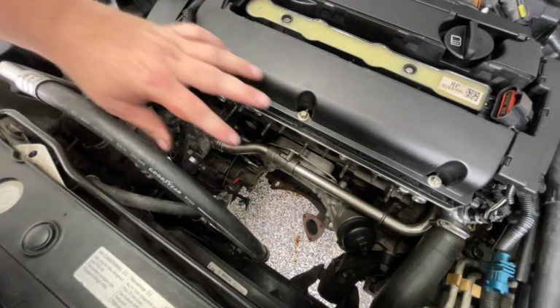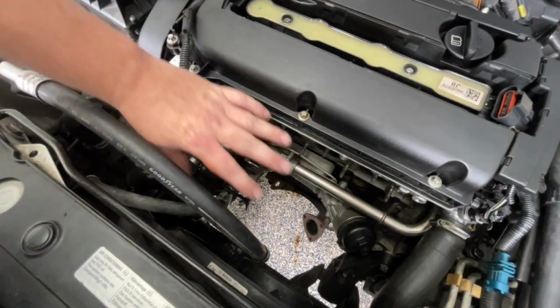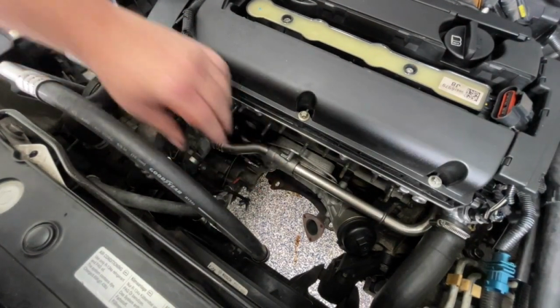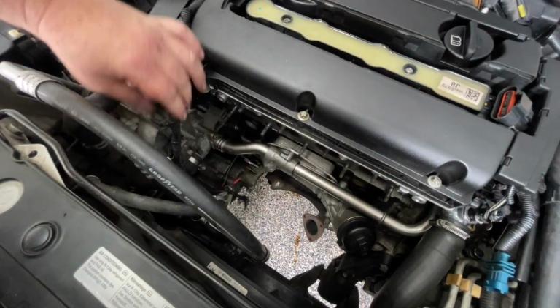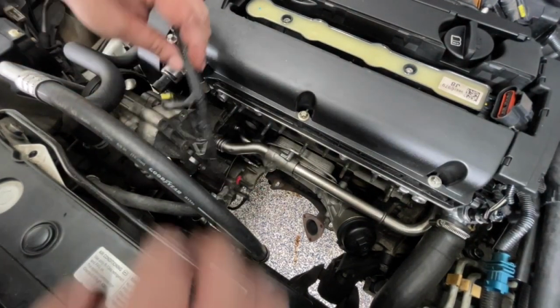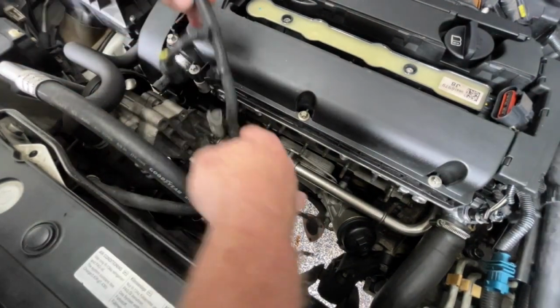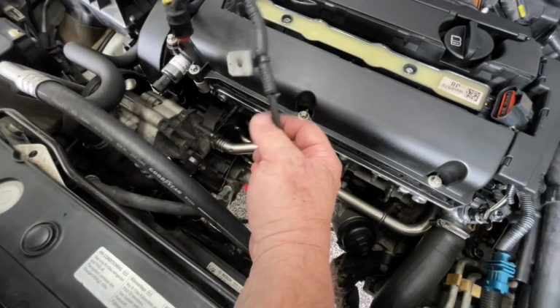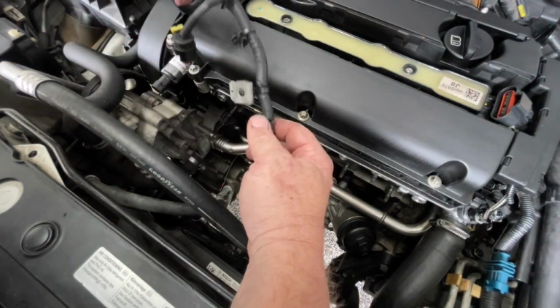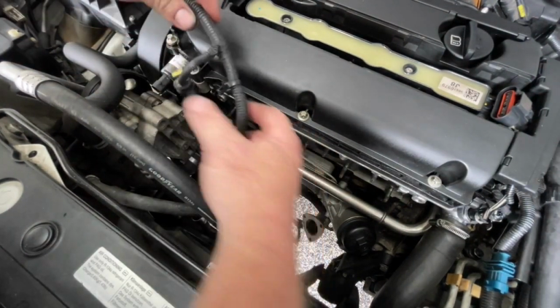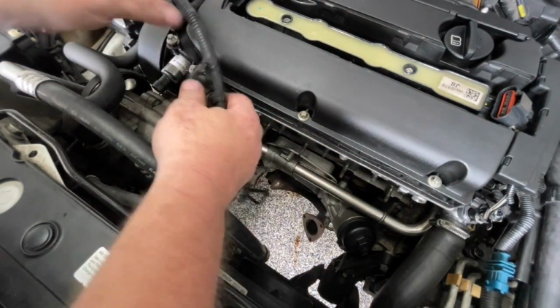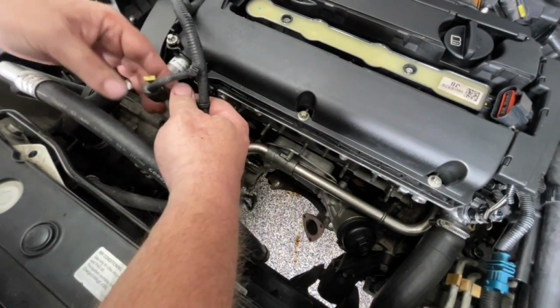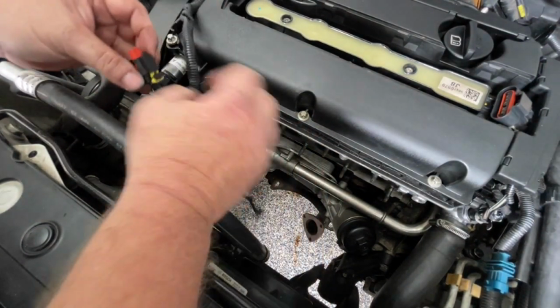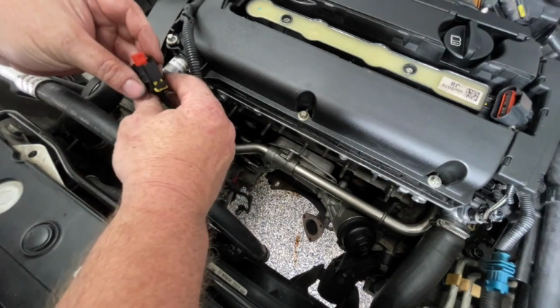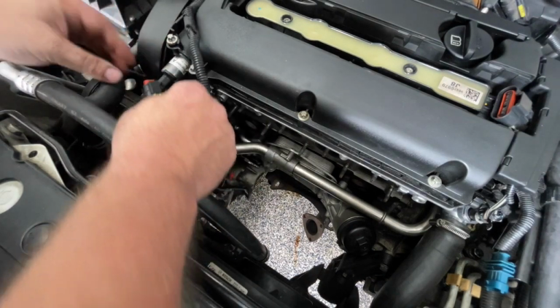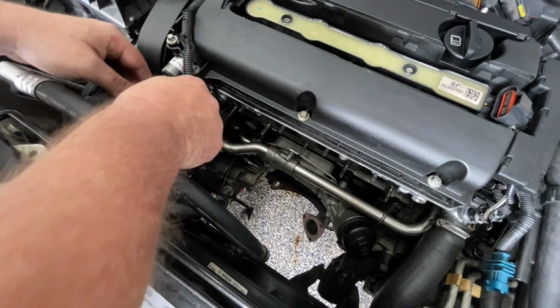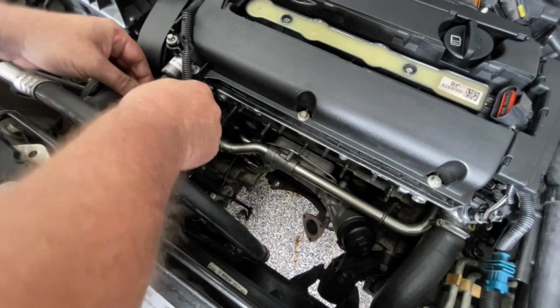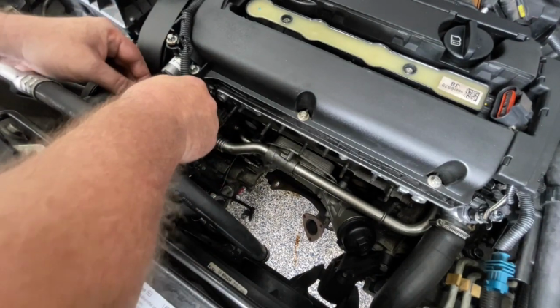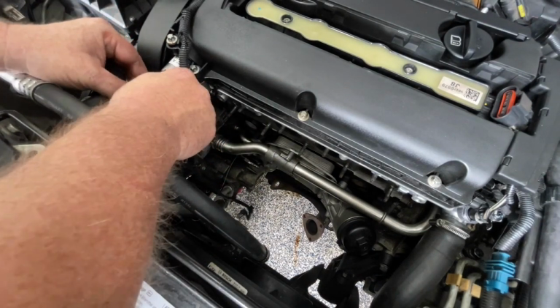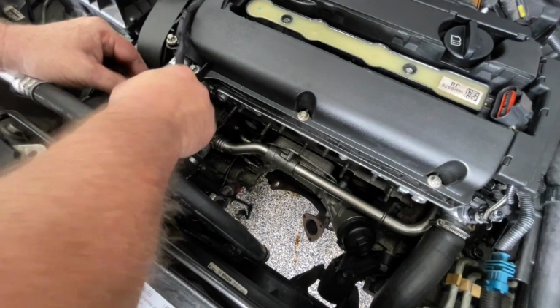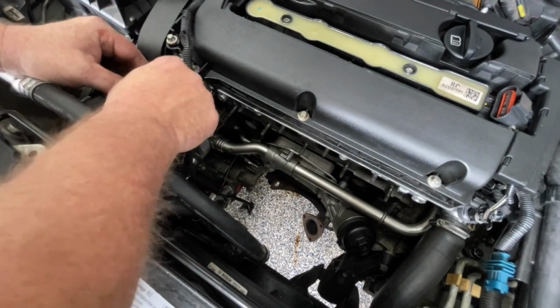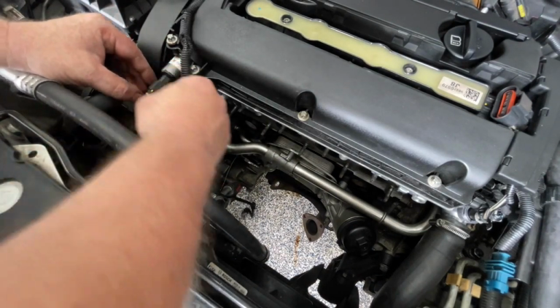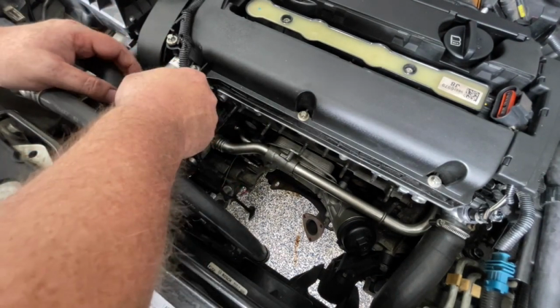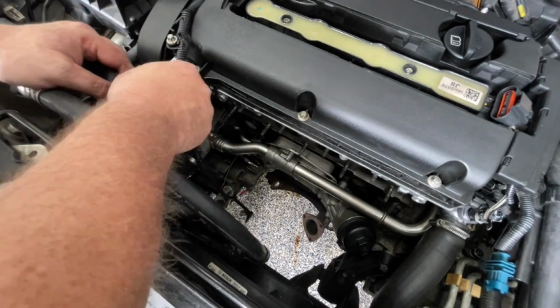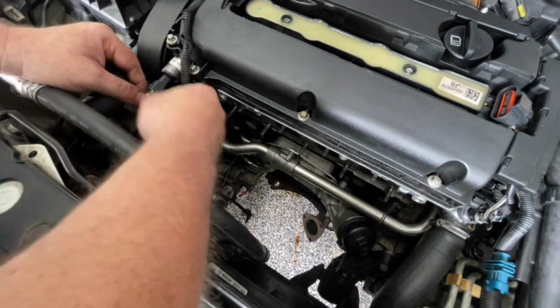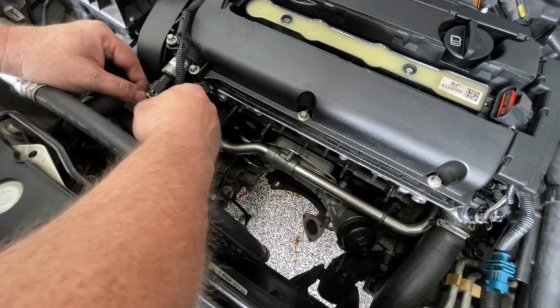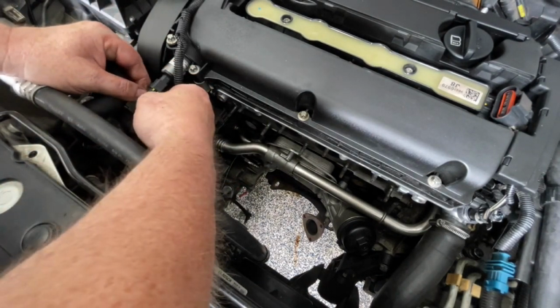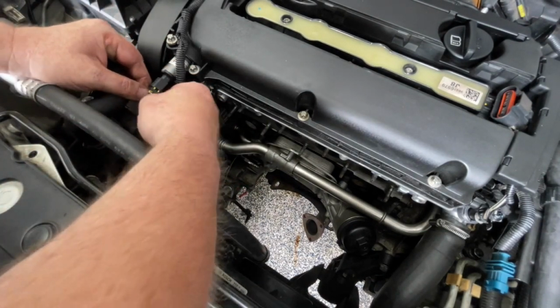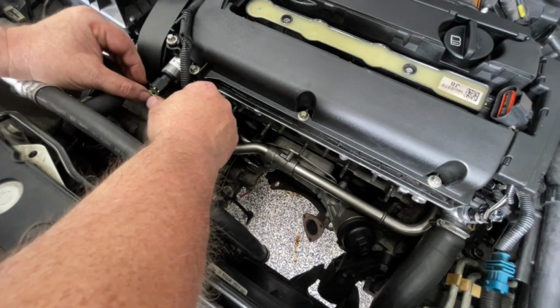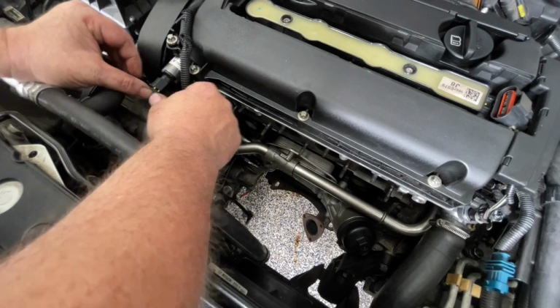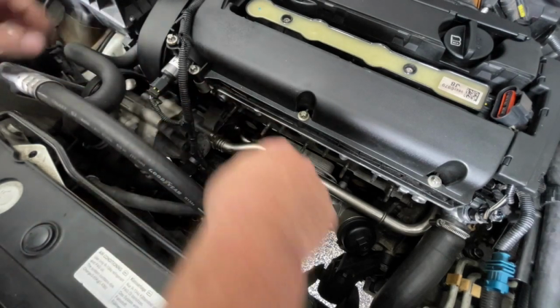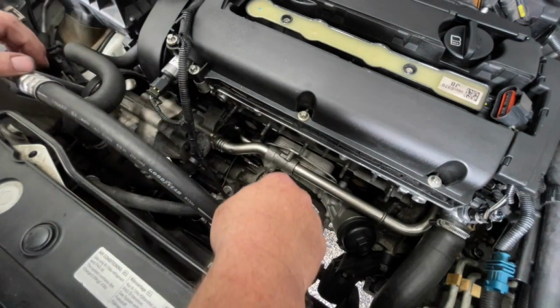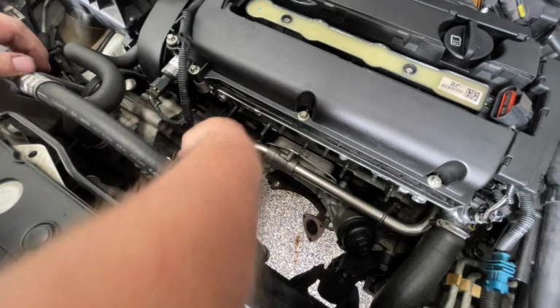Before we put the exhaust manifold on there's a little bit more wiring. This is the exhaust cam variable timing actuator, so put that in and lock that one into place.